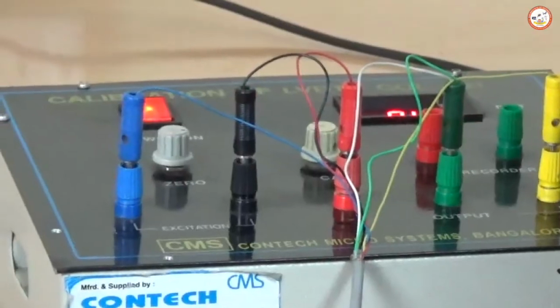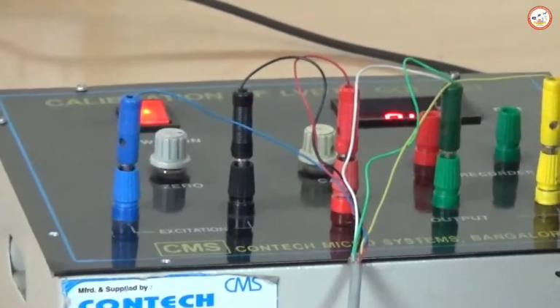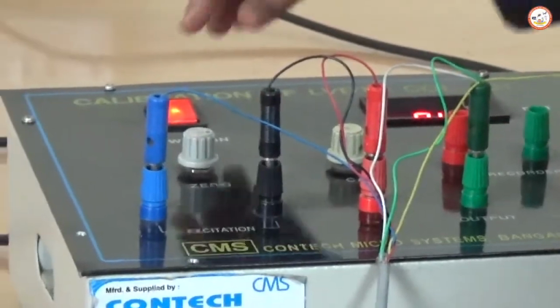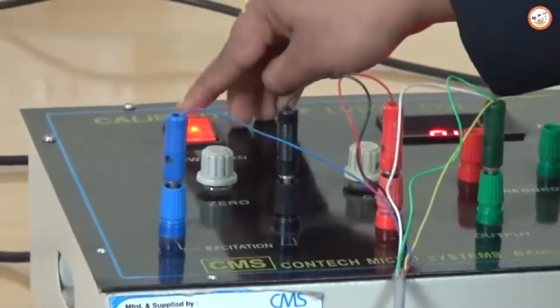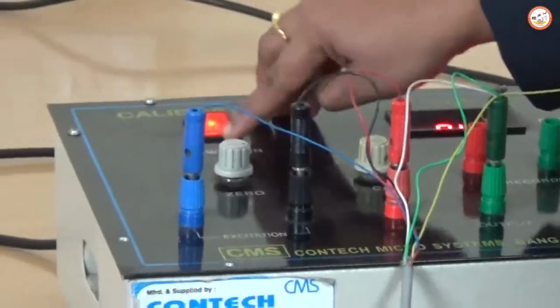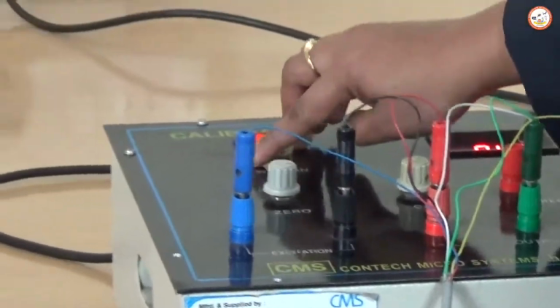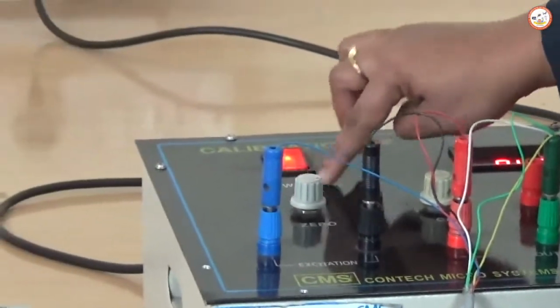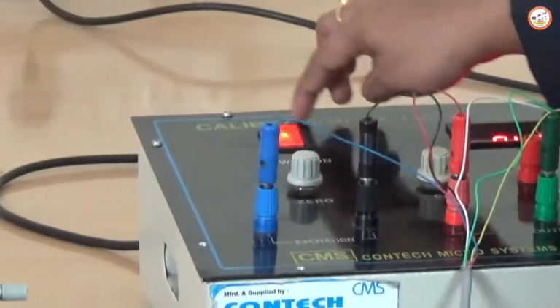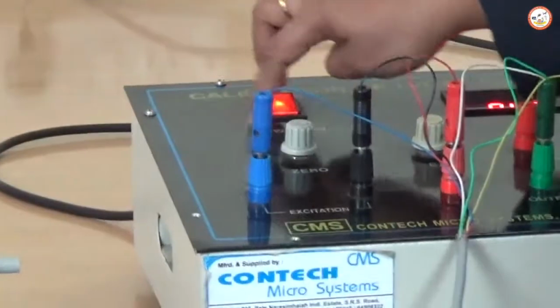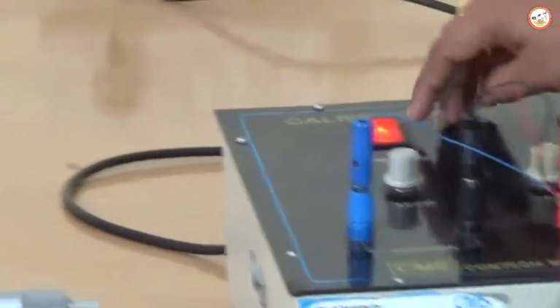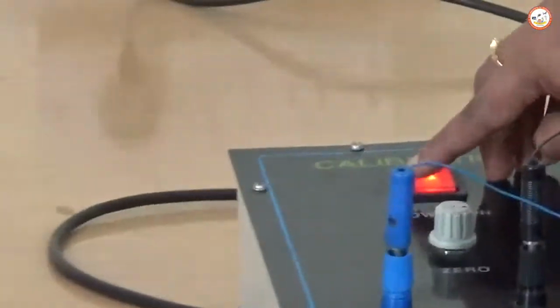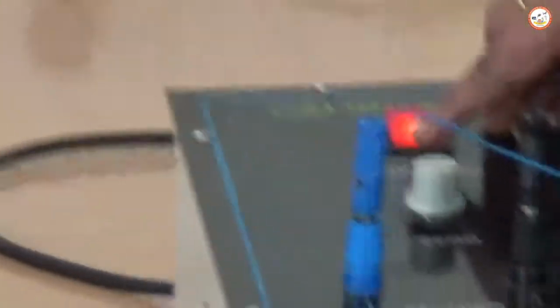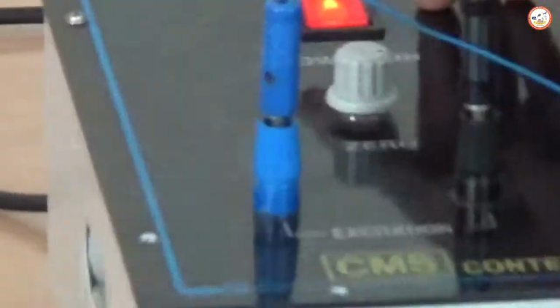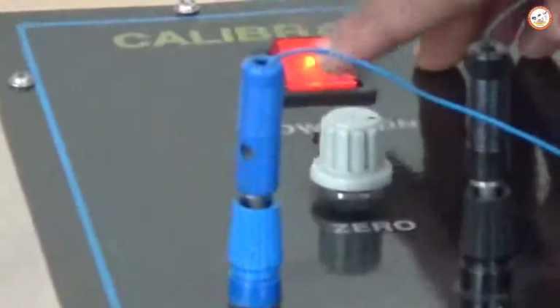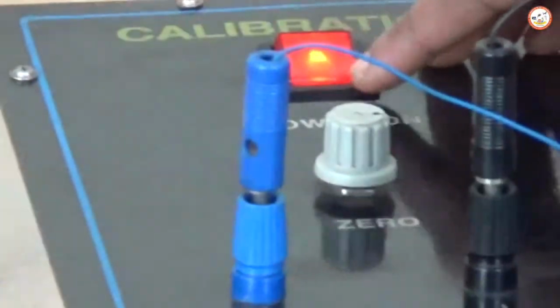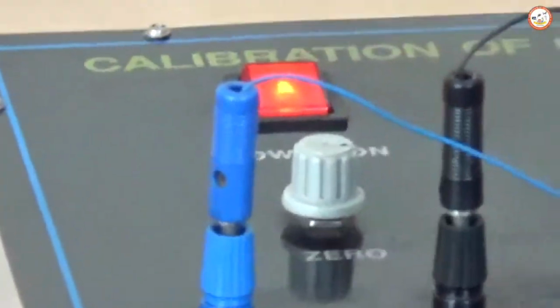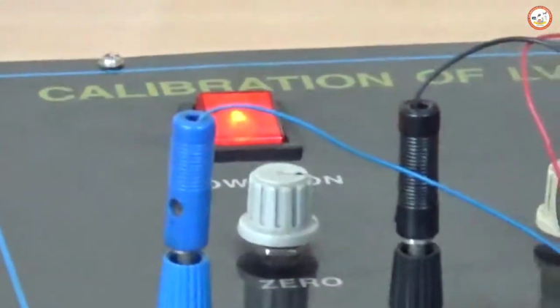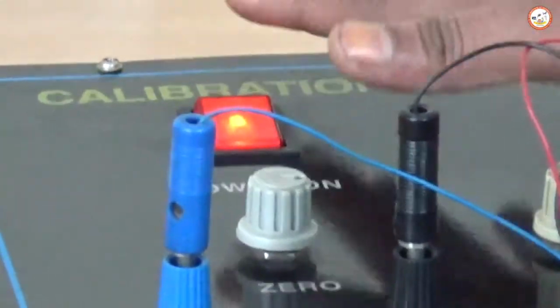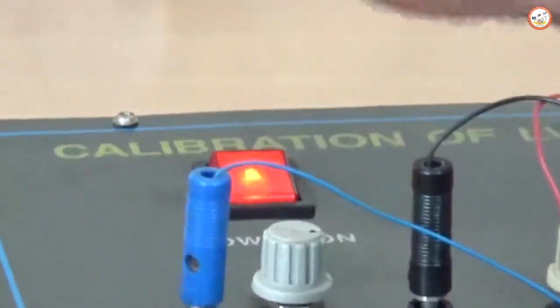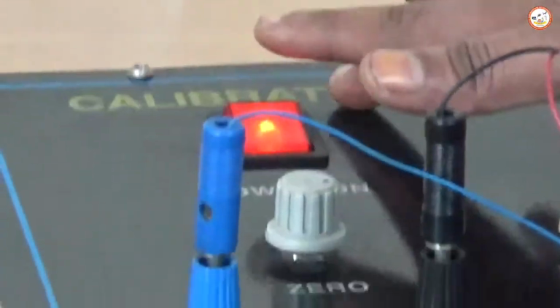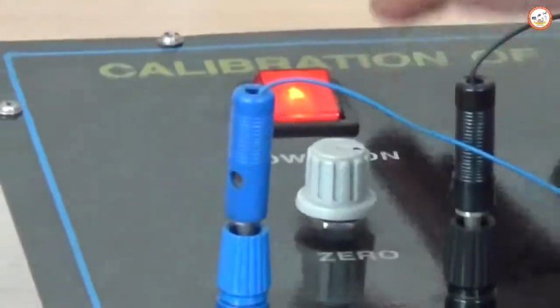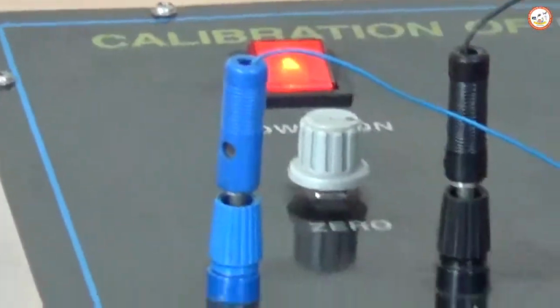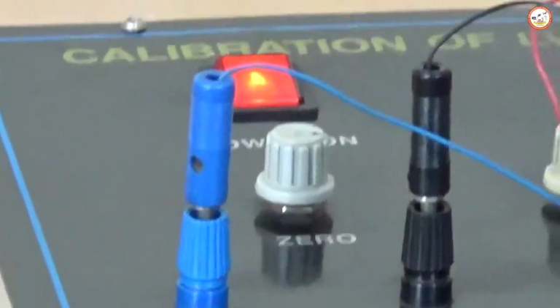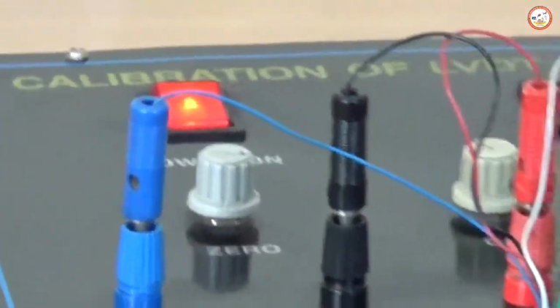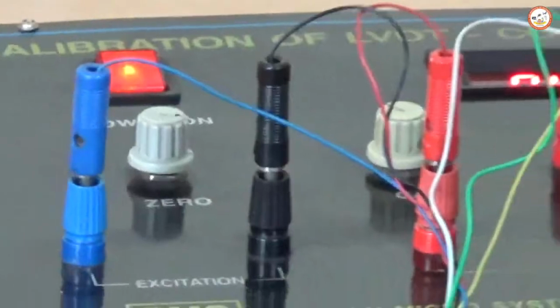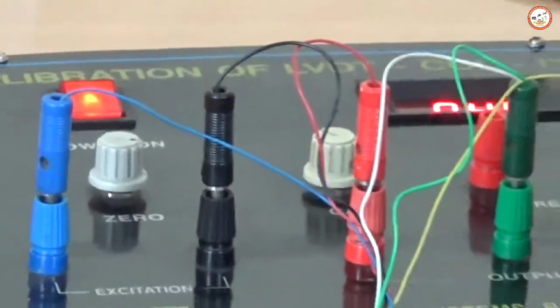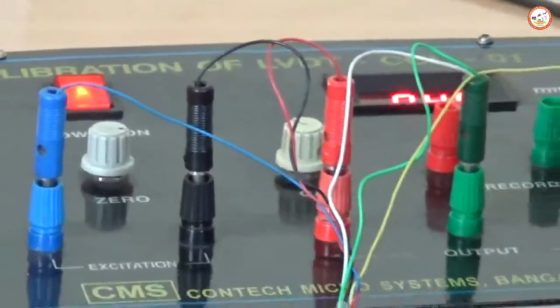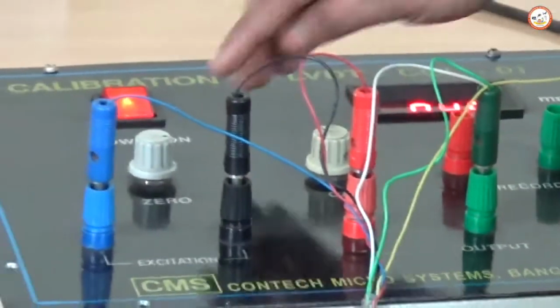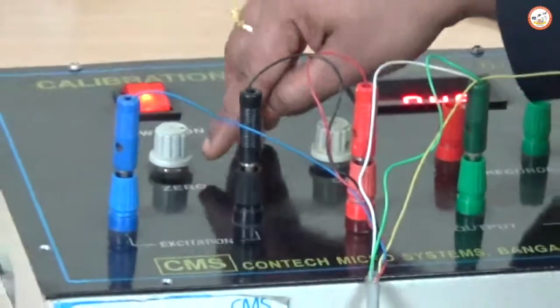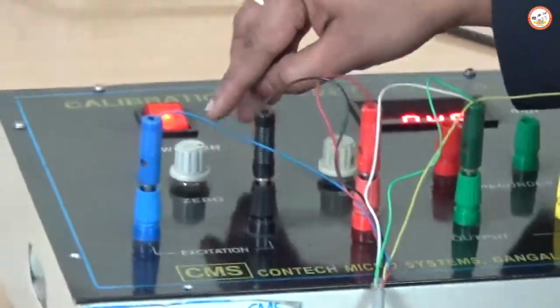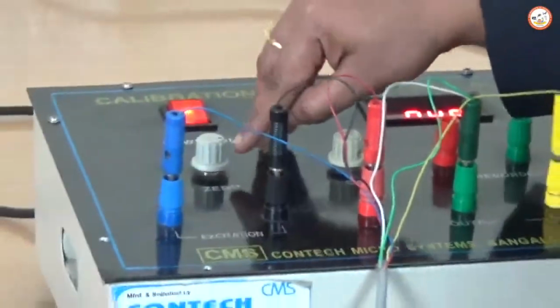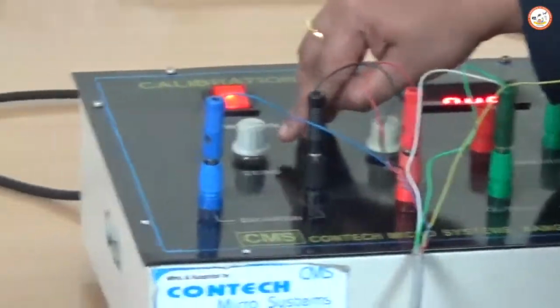Initially, you need to switch on the power arm button and leave it for 10 minutes to warm up. After warming up, you can observe the knobs on the setup.